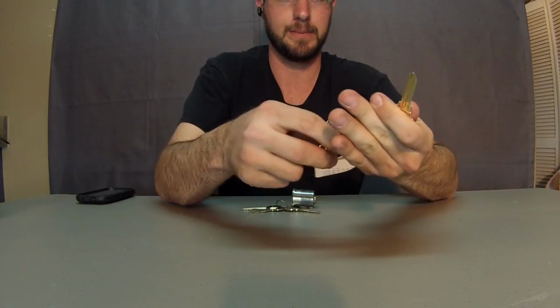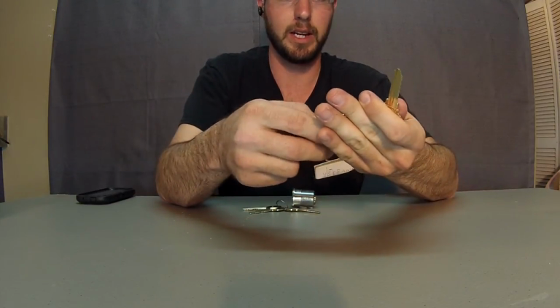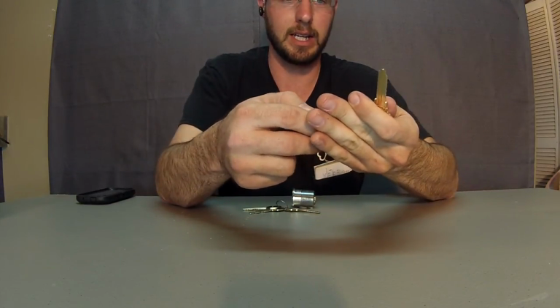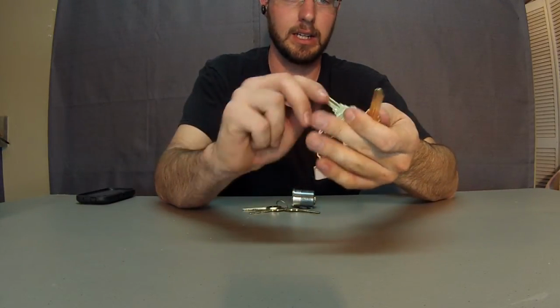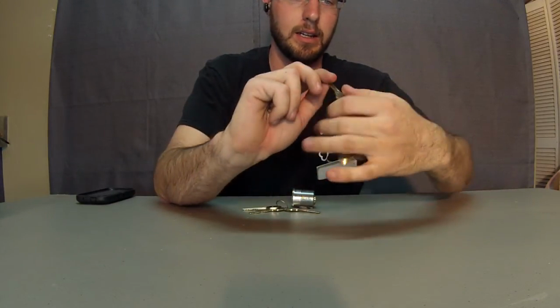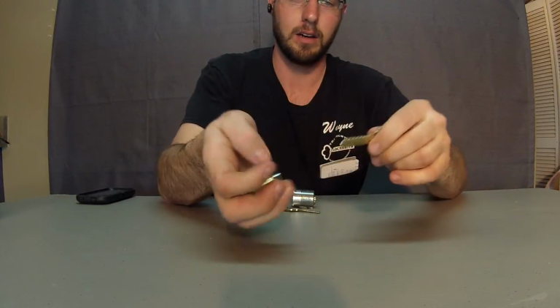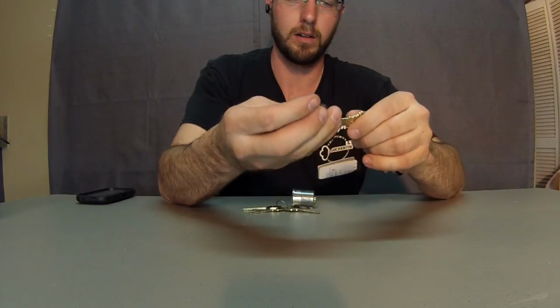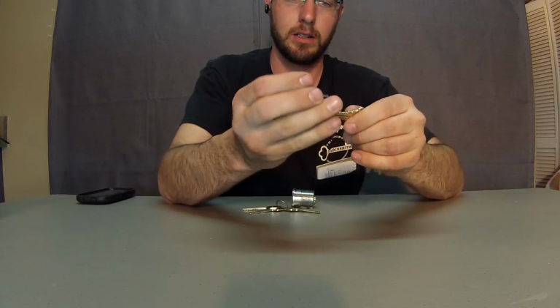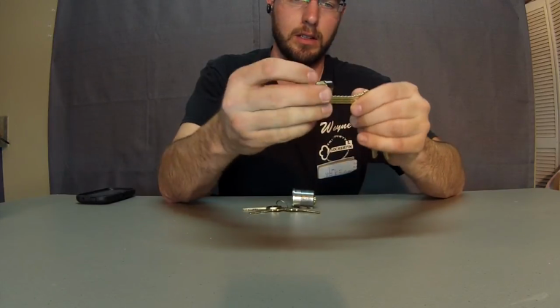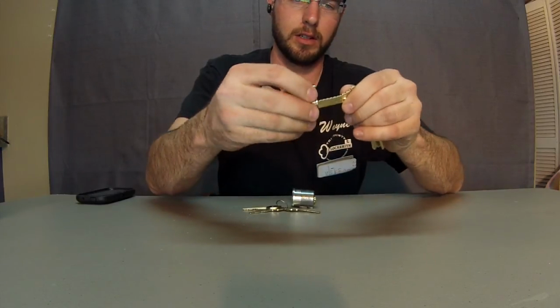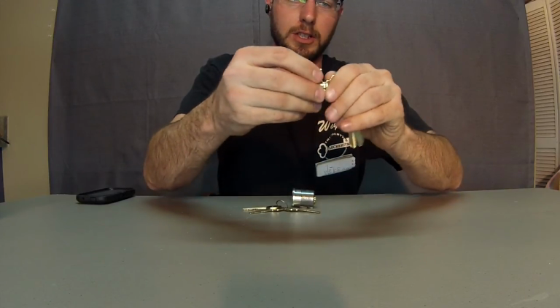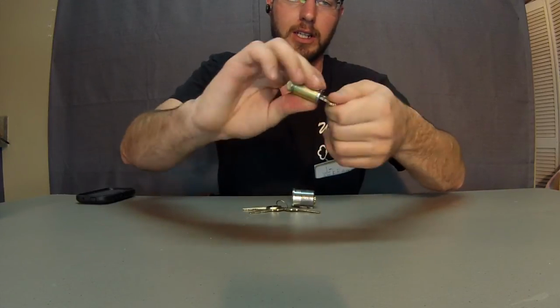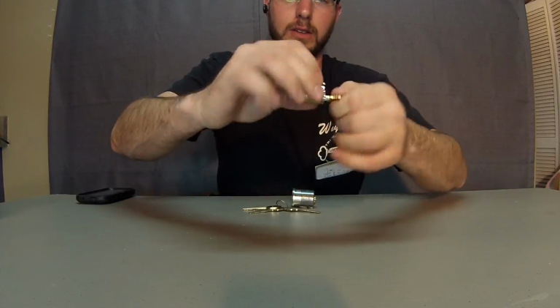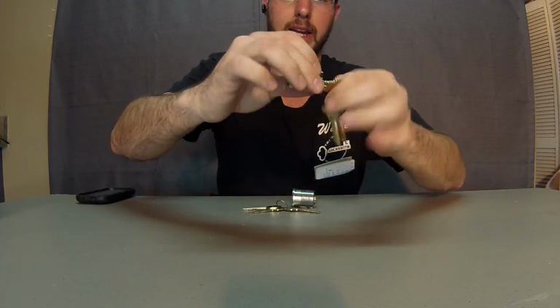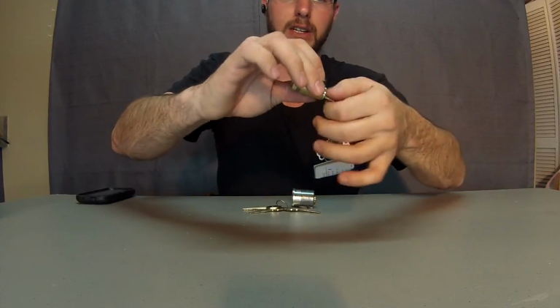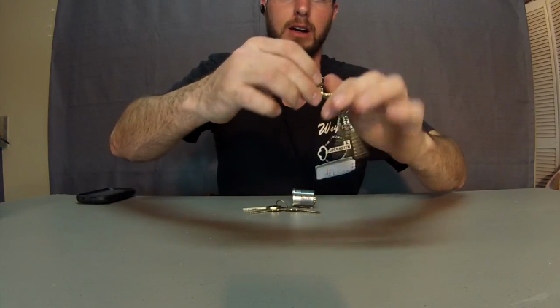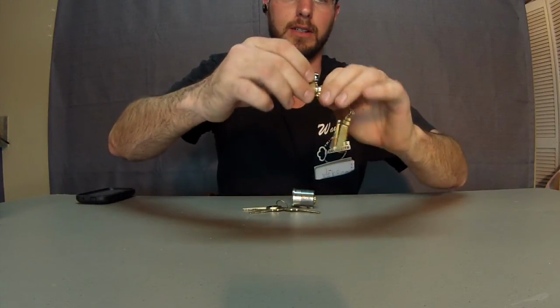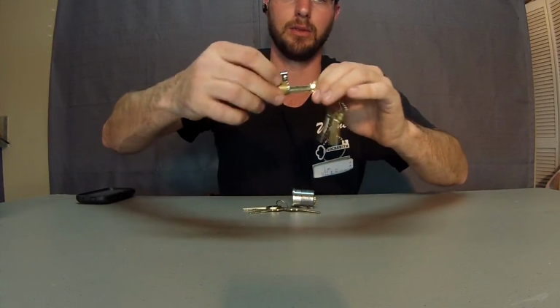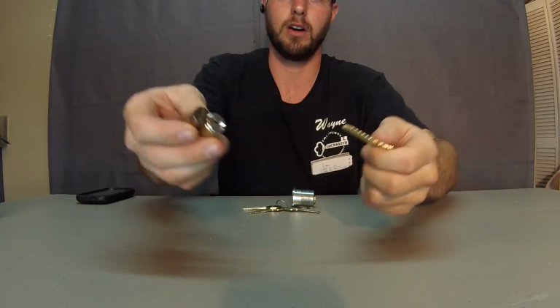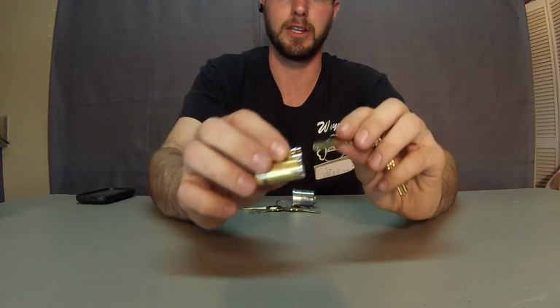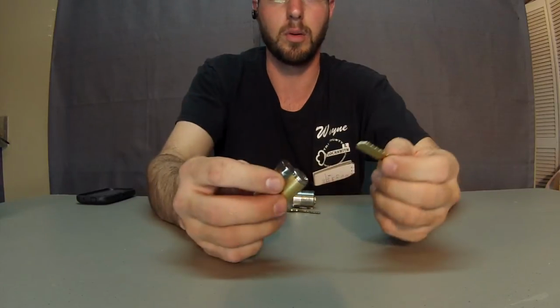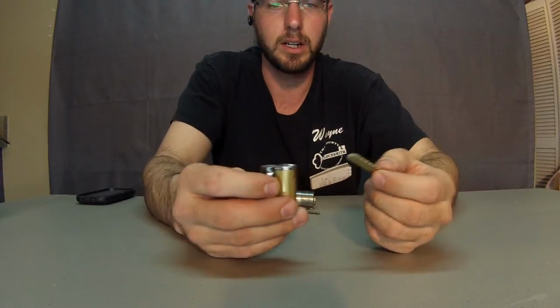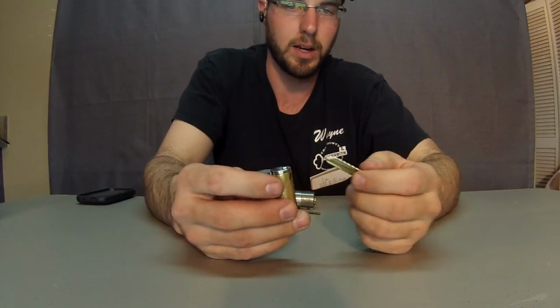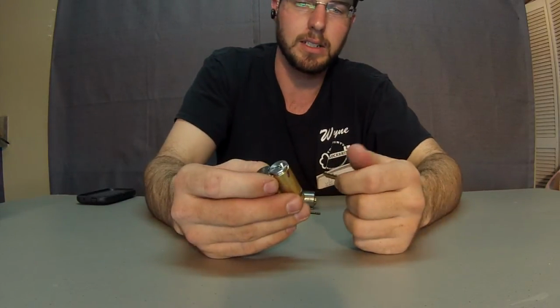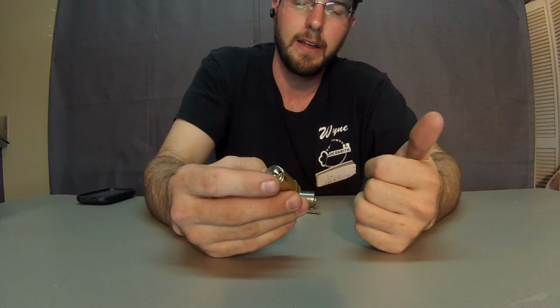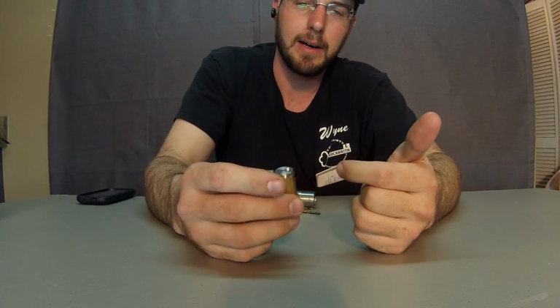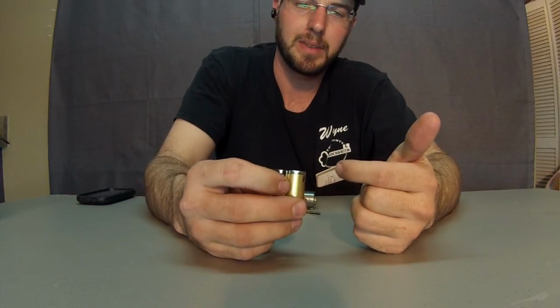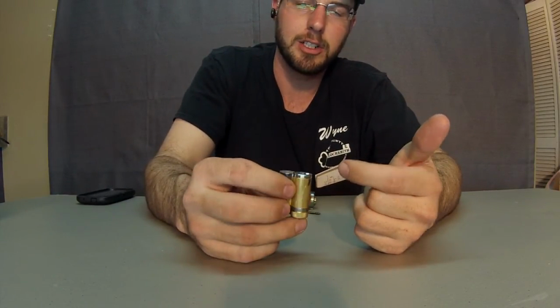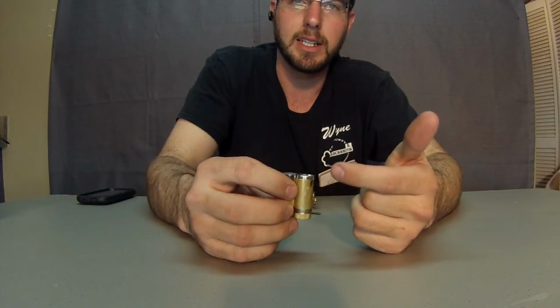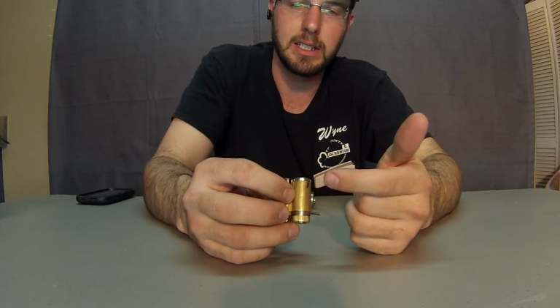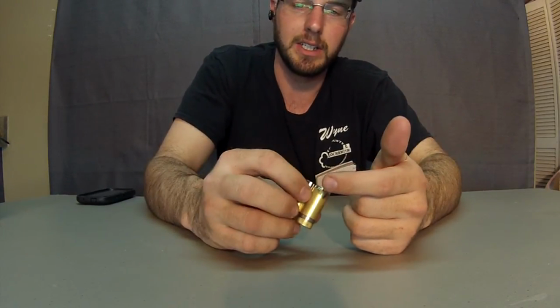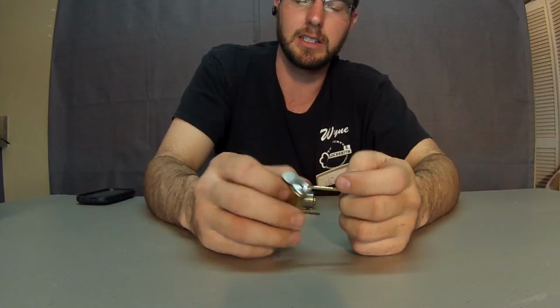Your regular keys are your functioning keys. They activate the lock and do all the things that a normal key and a normal lock does. It's just a nice, easy, convenient system.